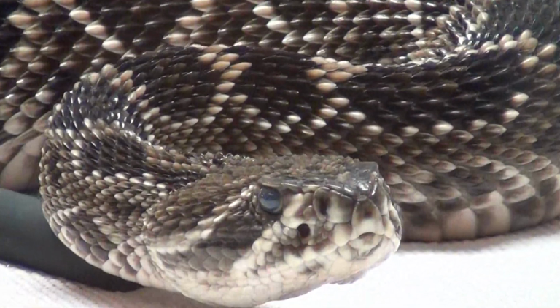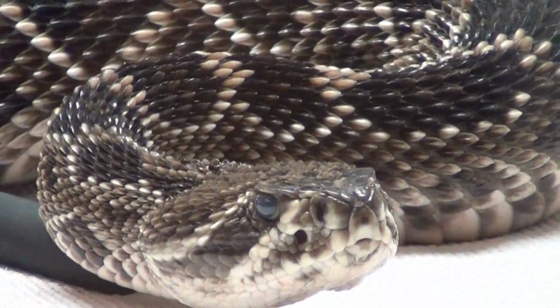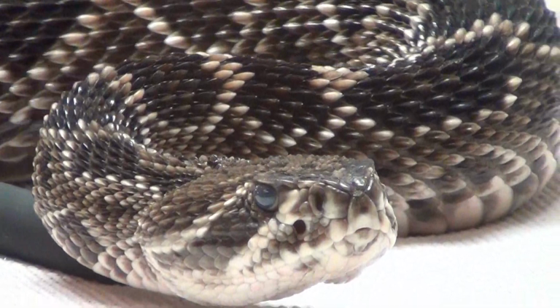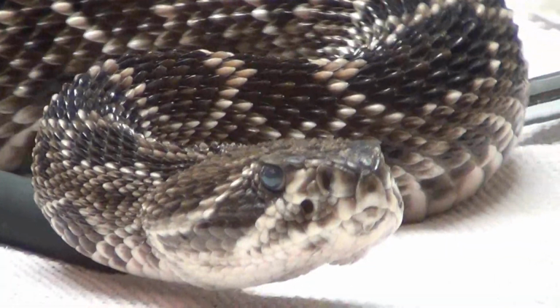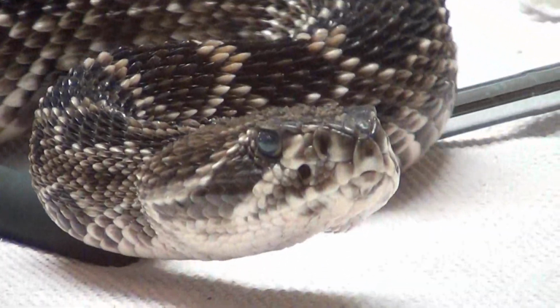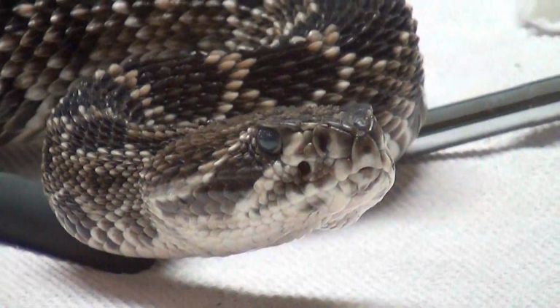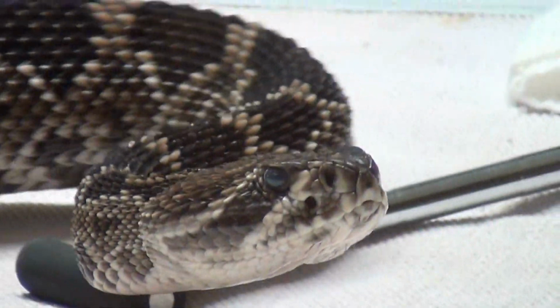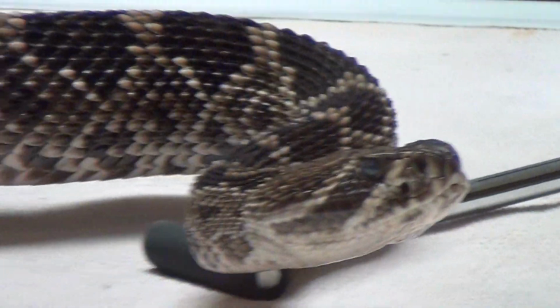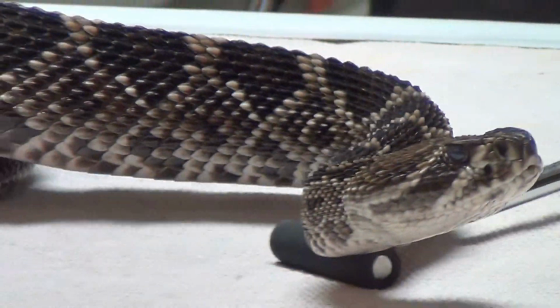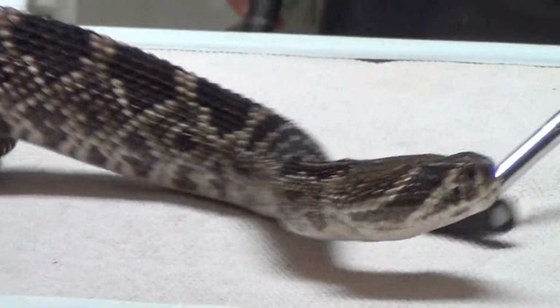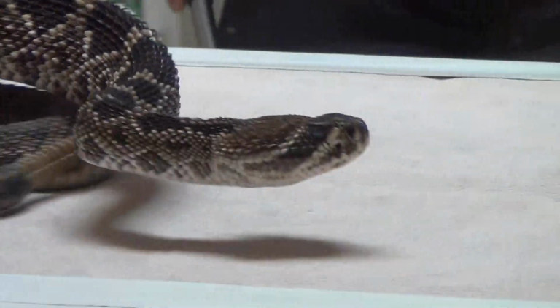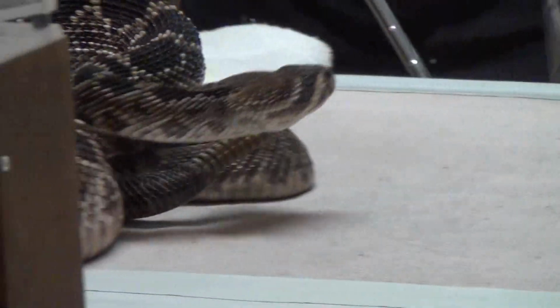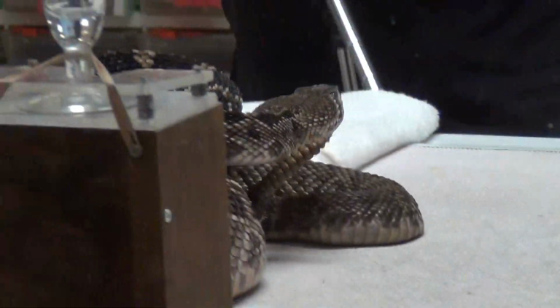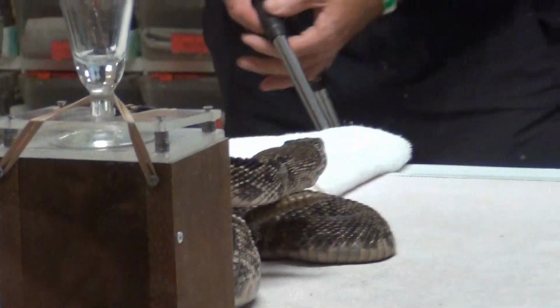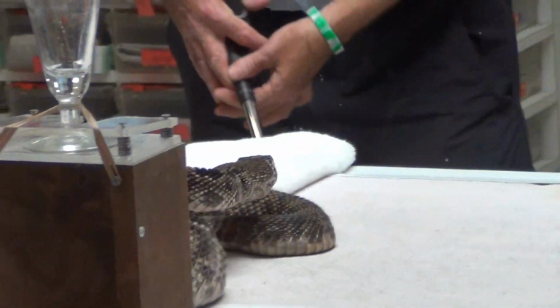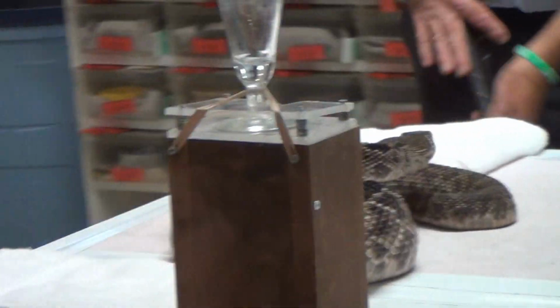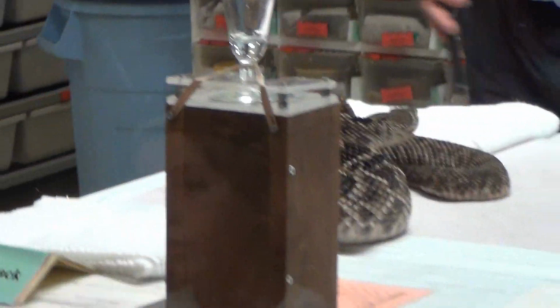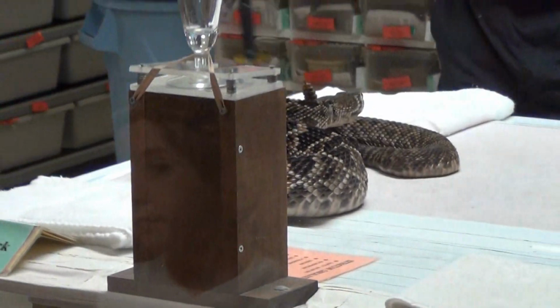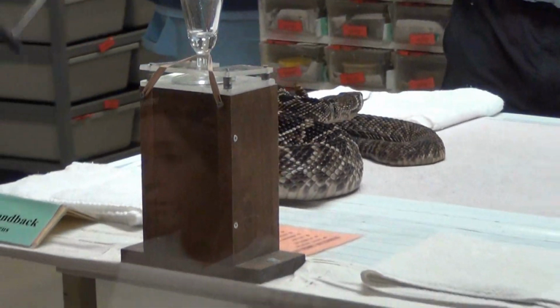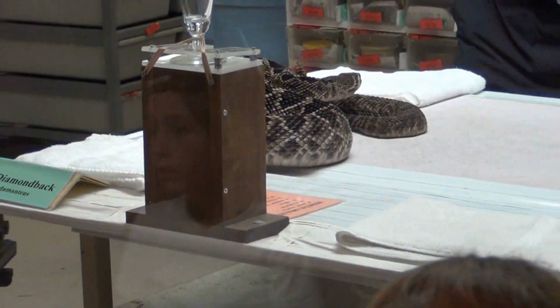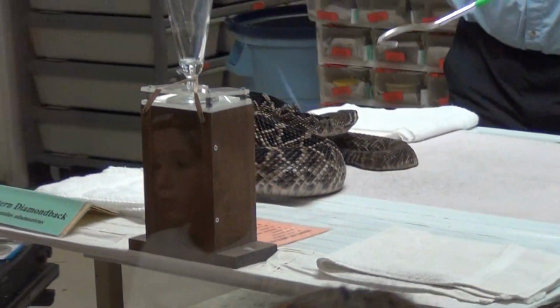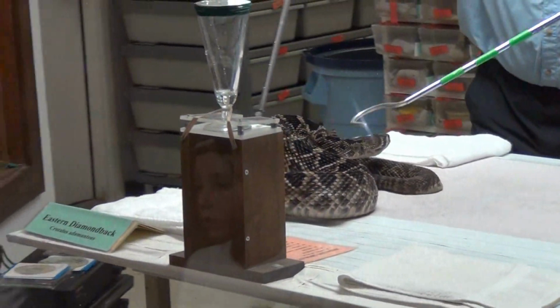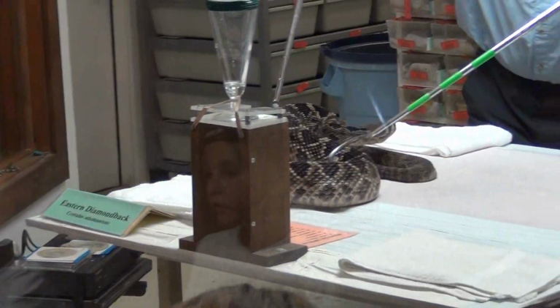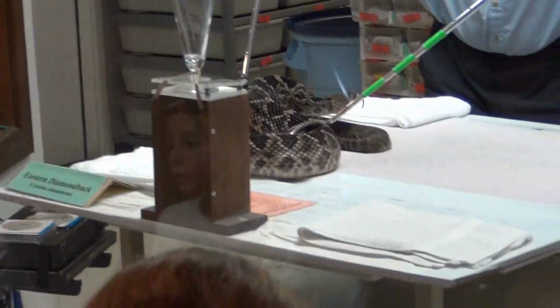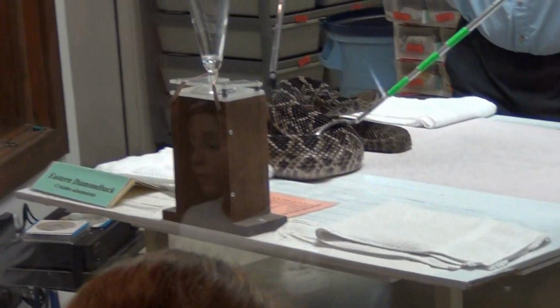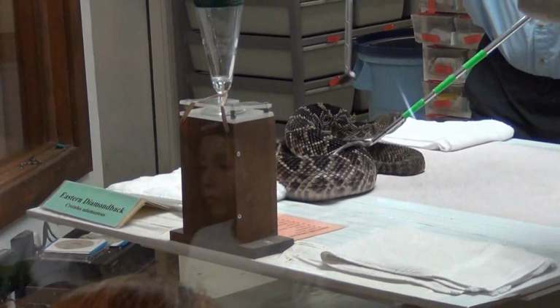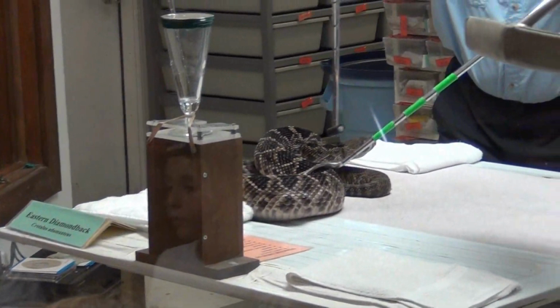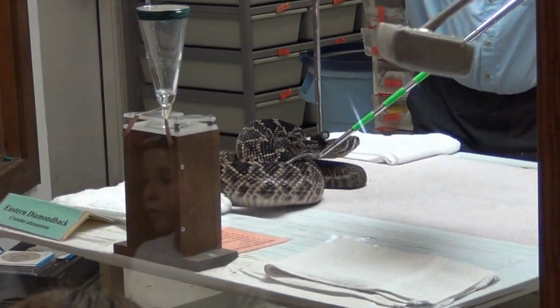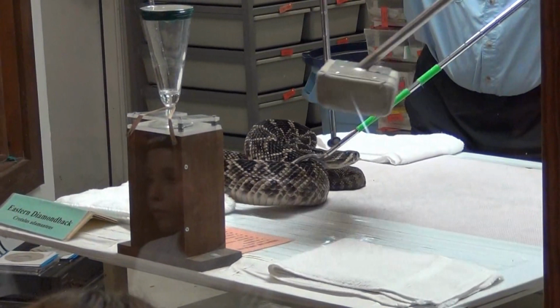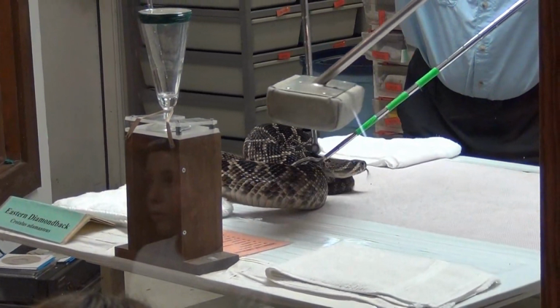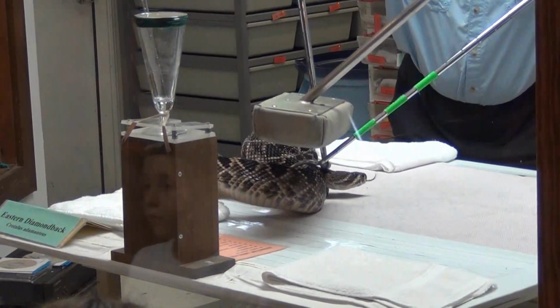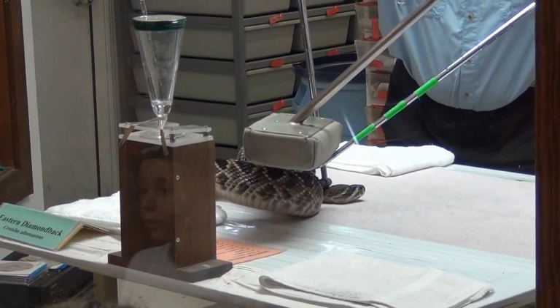Unfortunately, the Eastern Diamondback has been extirpated in parts of its former range and is in decline in many areas where it was once common.